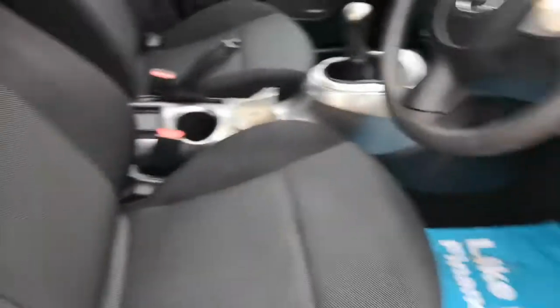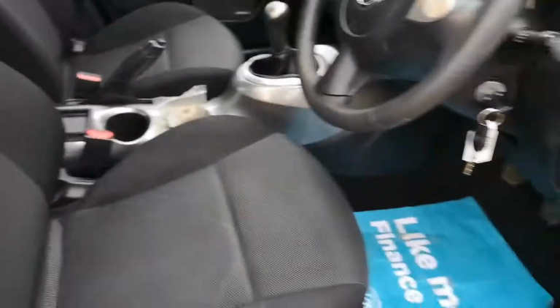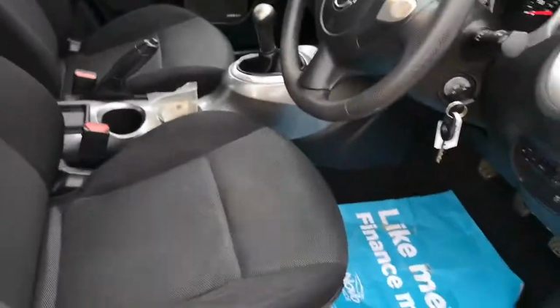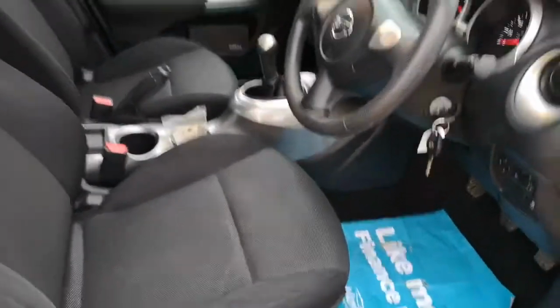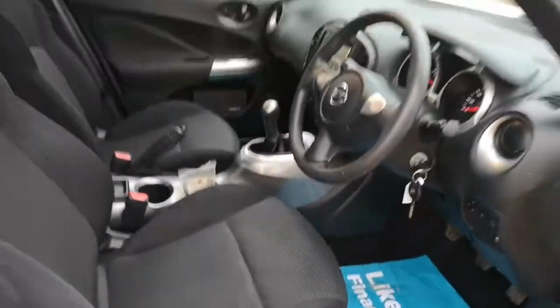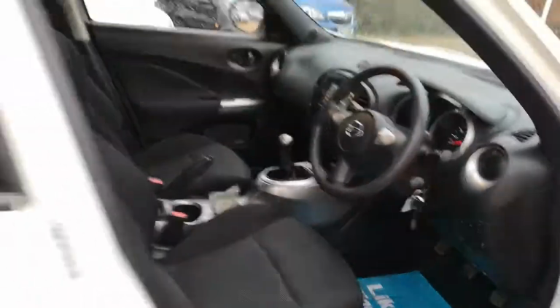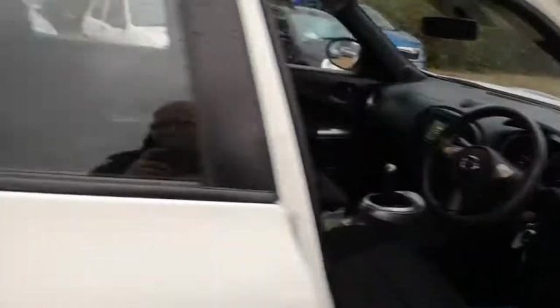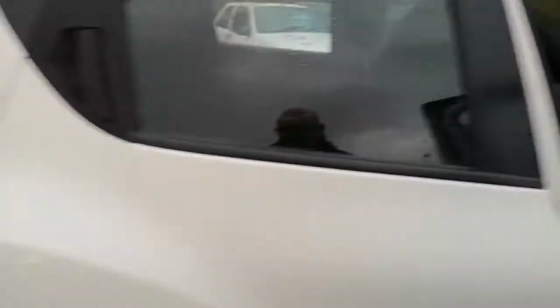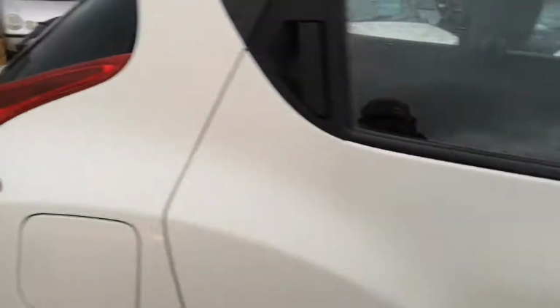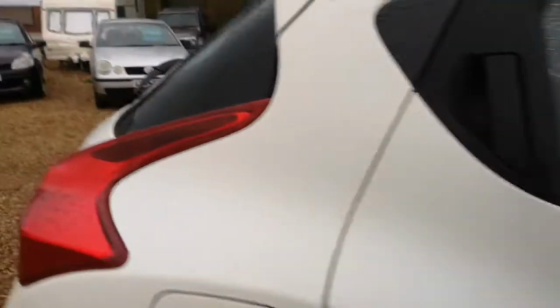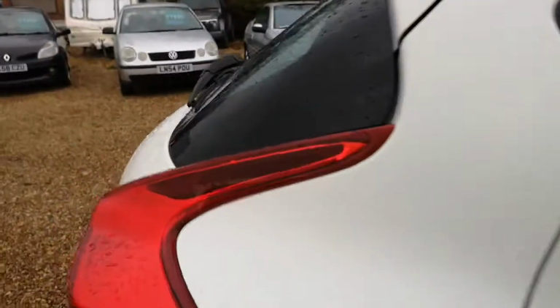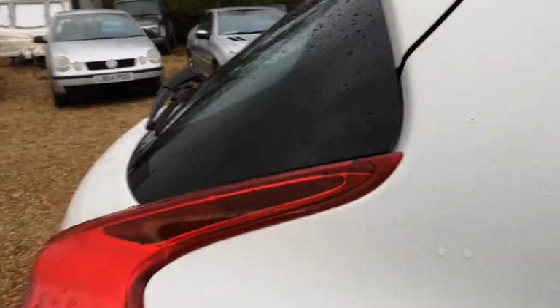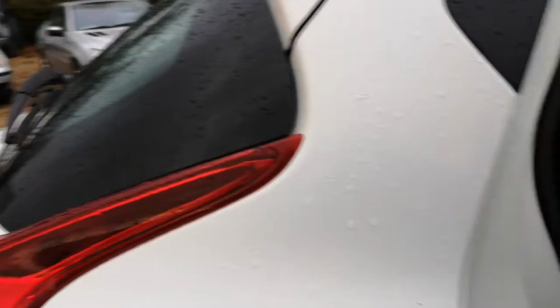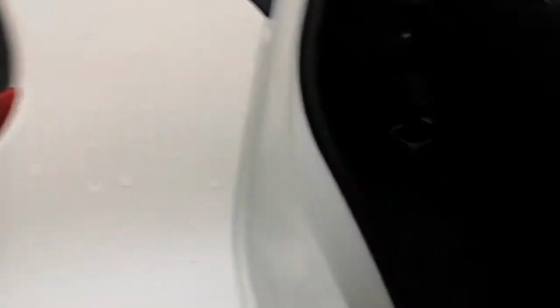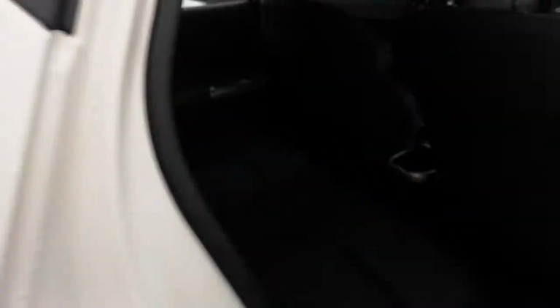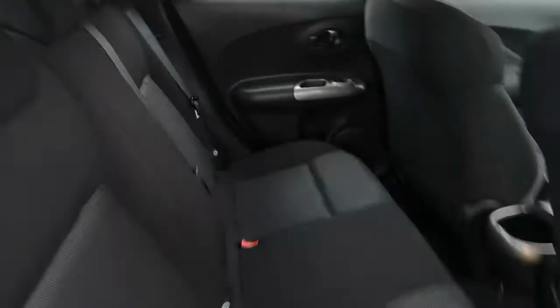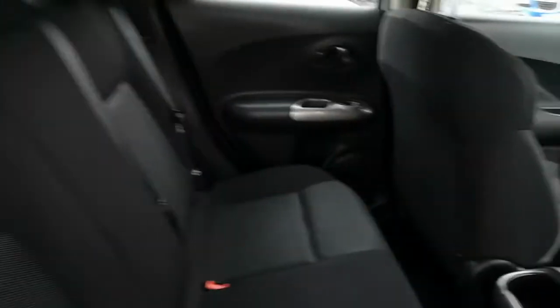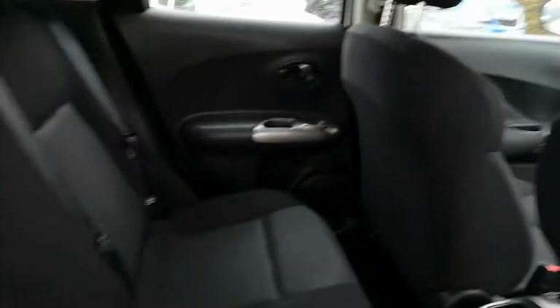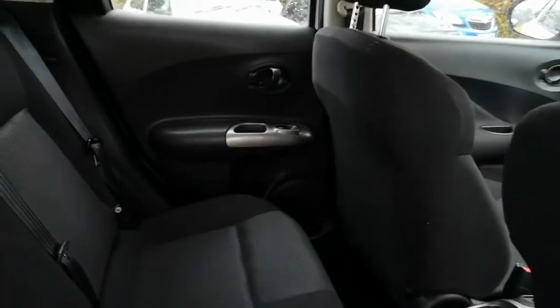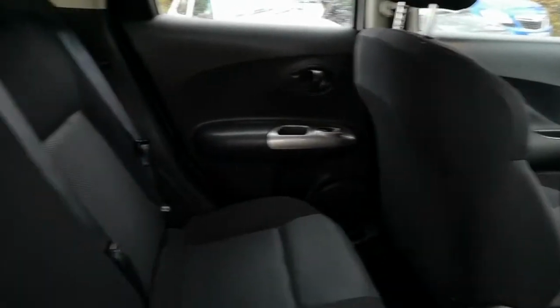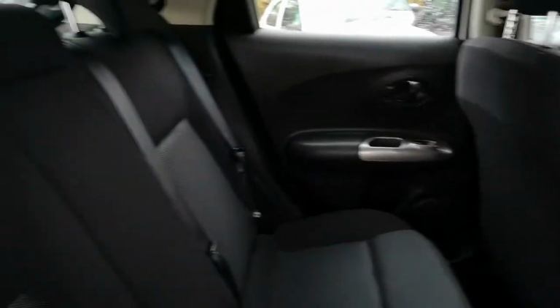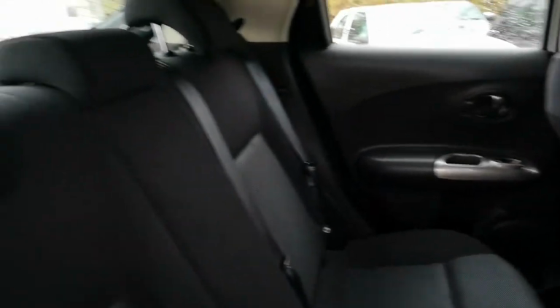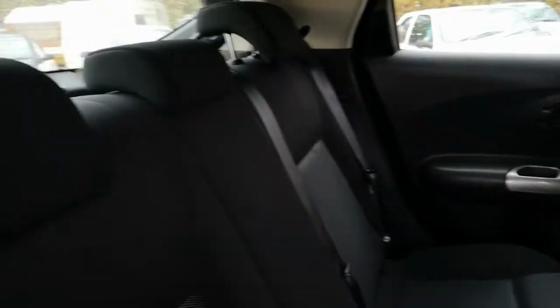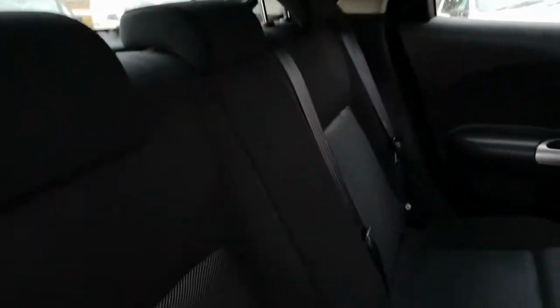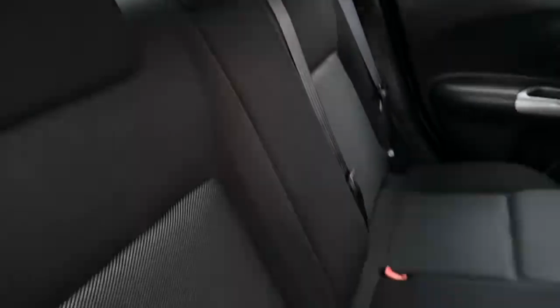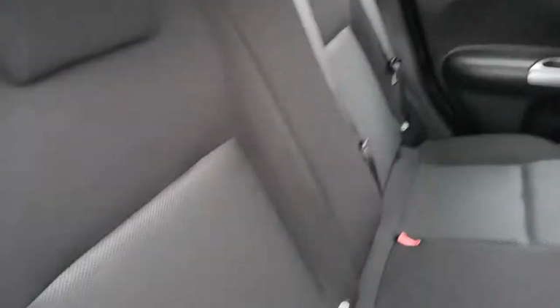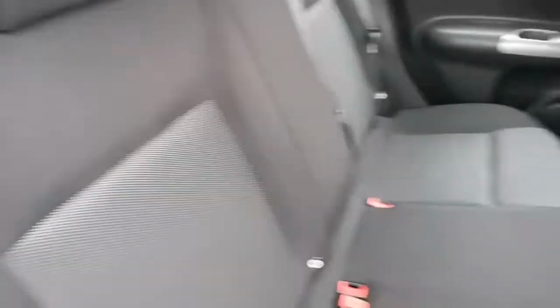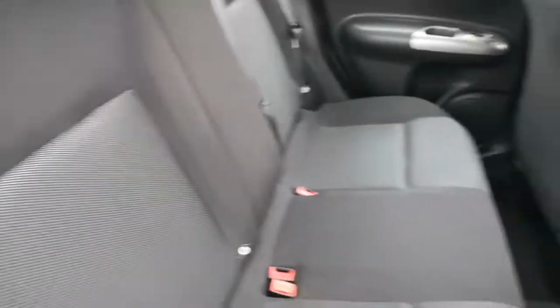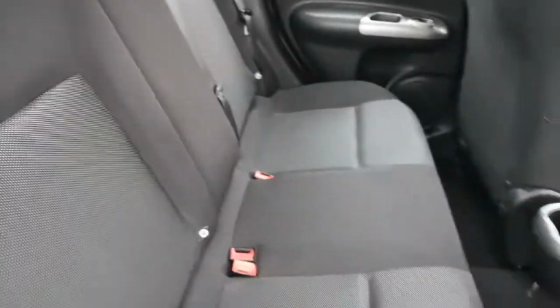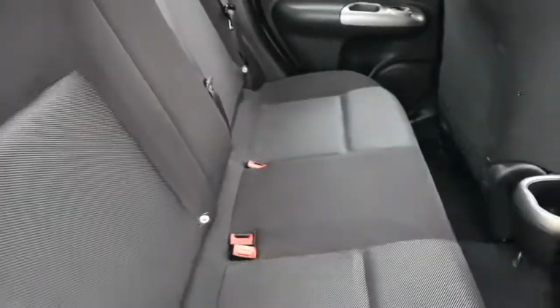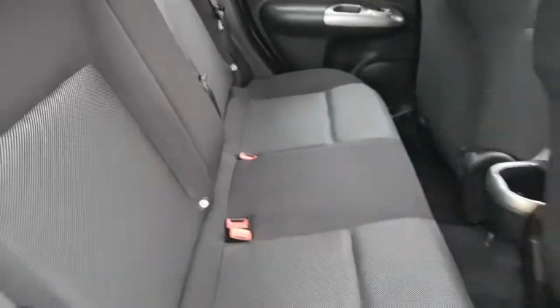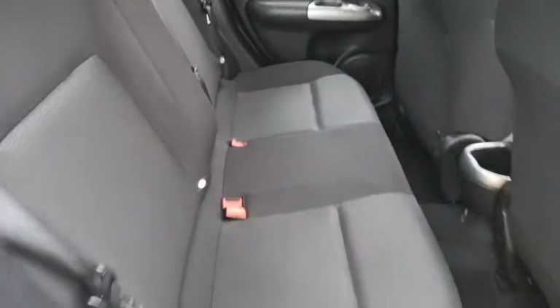I'll just take it into the back. Thank you for watching.